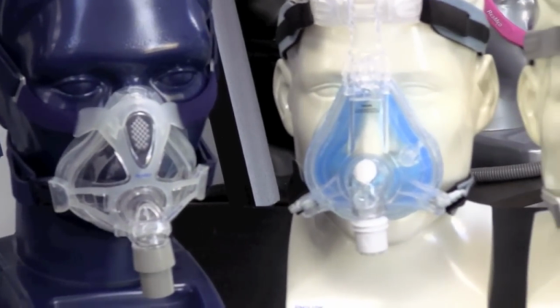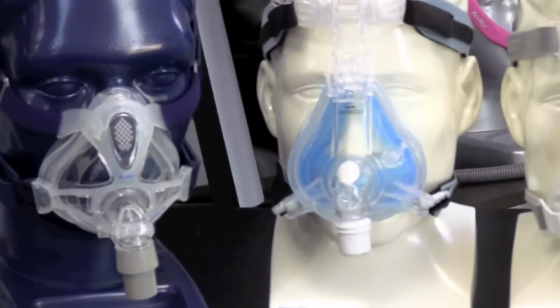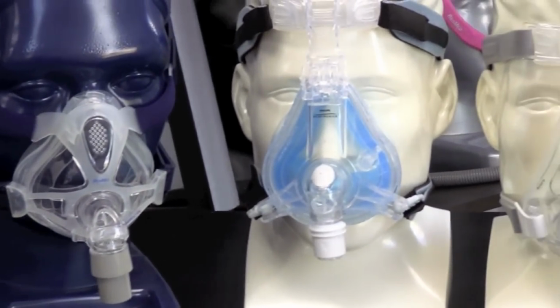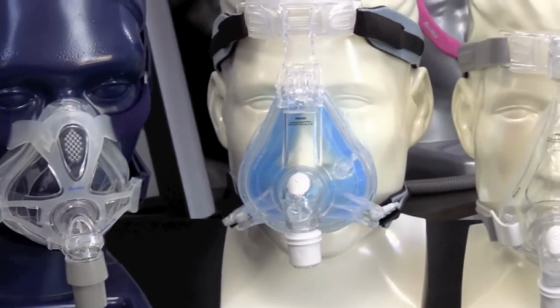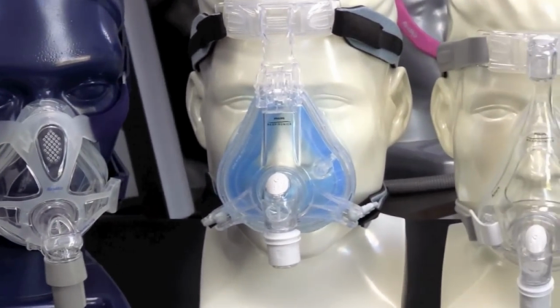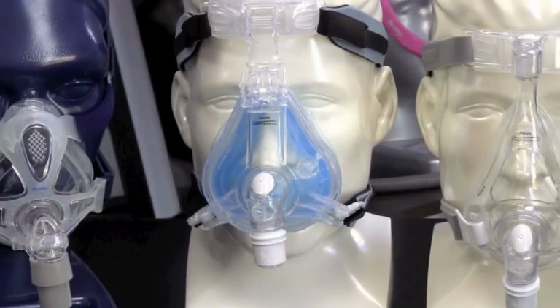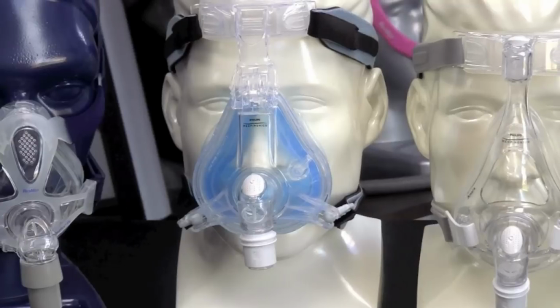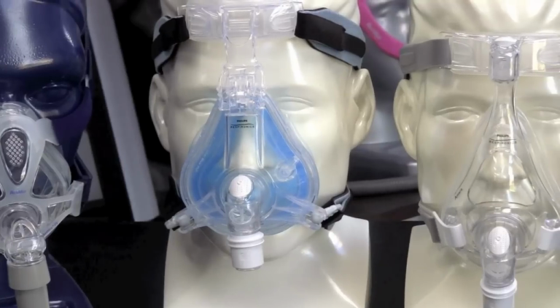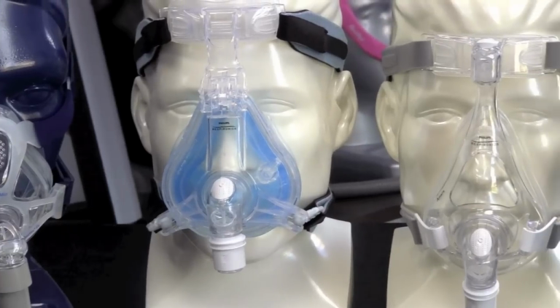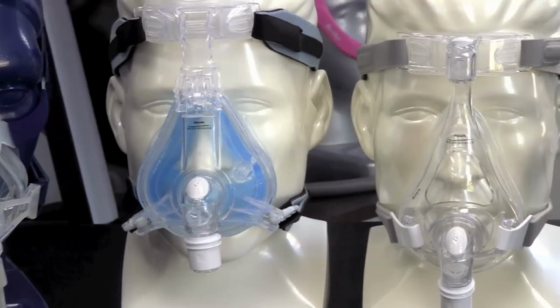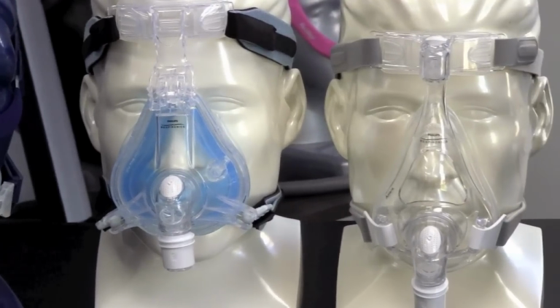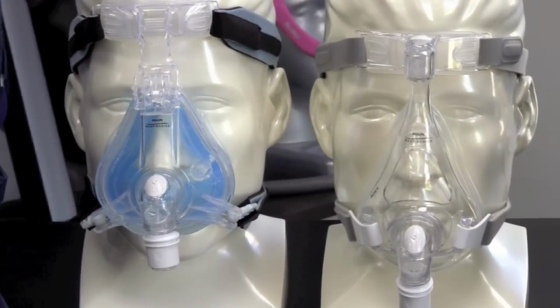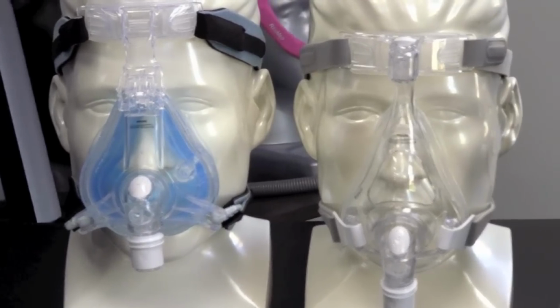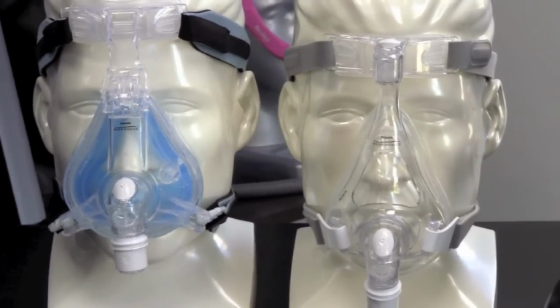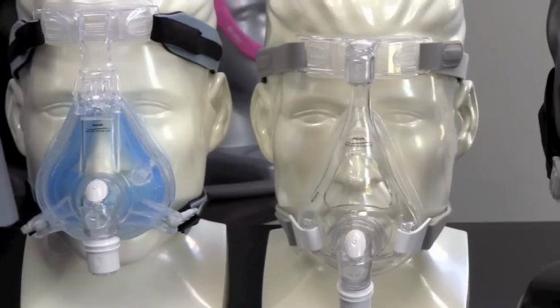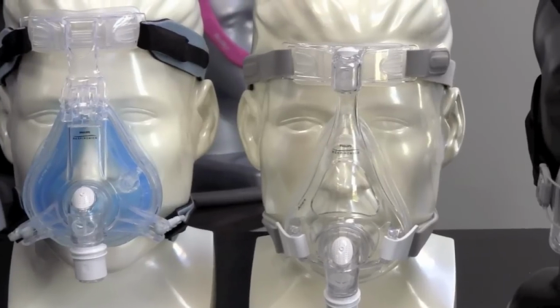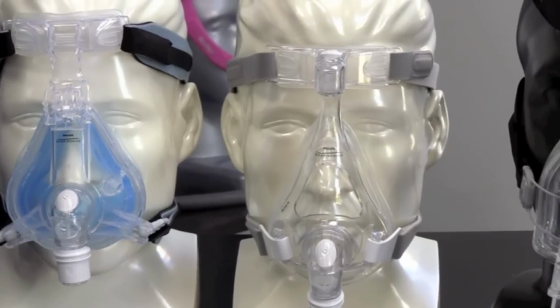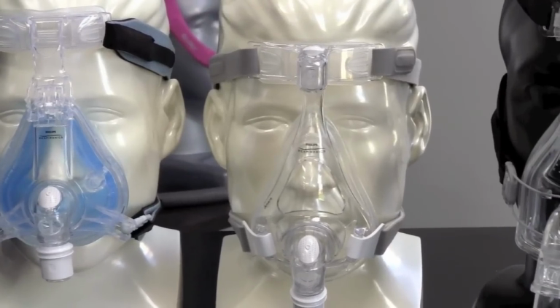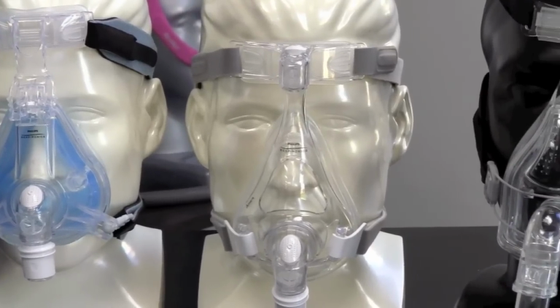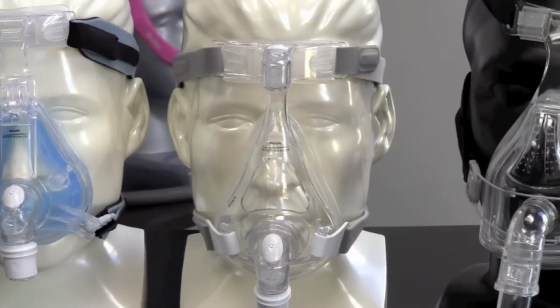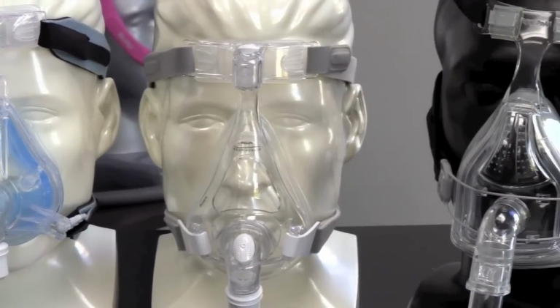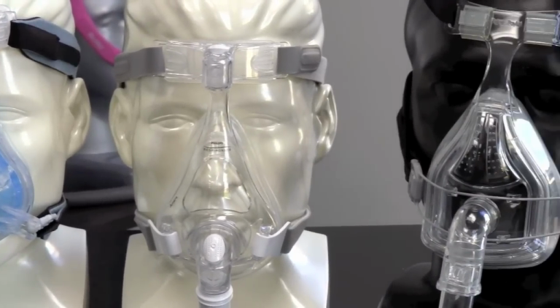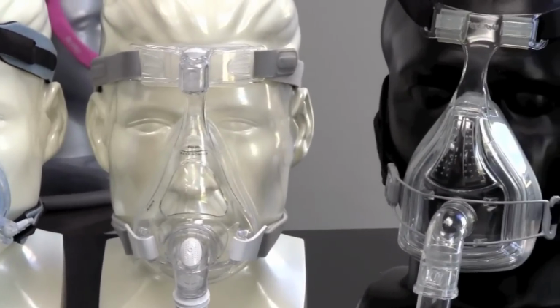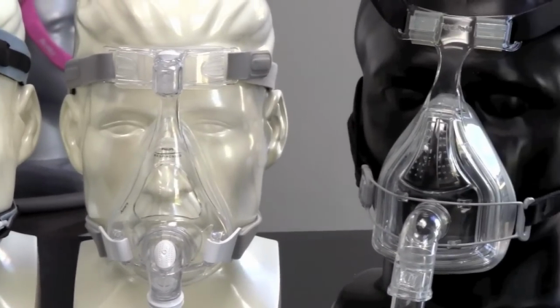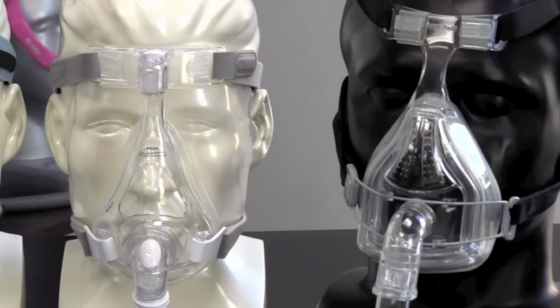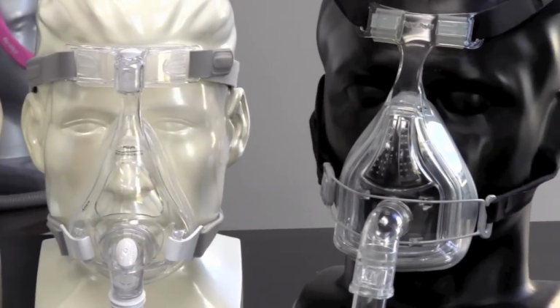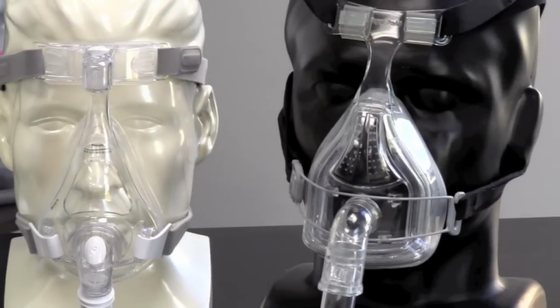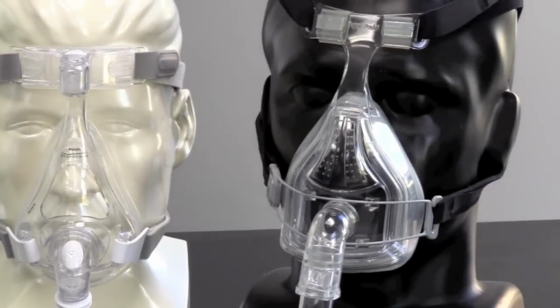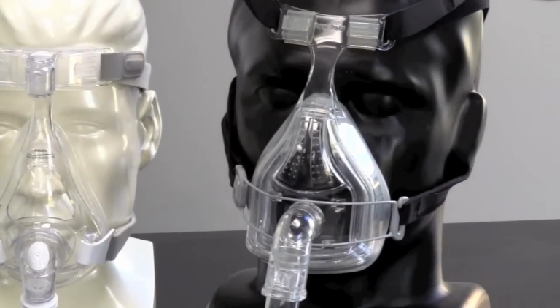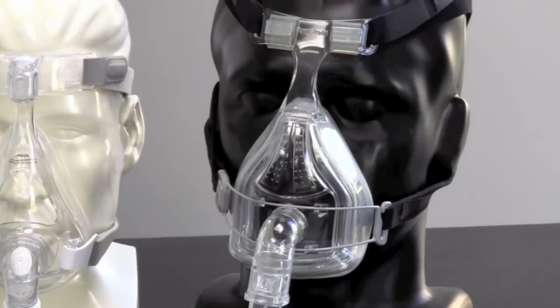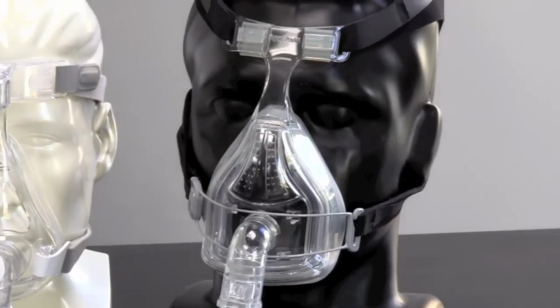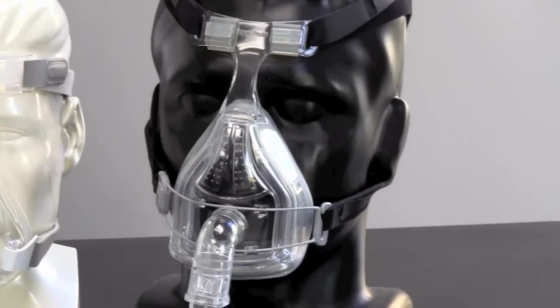There are several reasons why a person might need a full face mask over a nasal mask. During cold and flu season, the winter, or even allergy season, many people become congested through their nose, and in that case you would need to move to a full face mask.